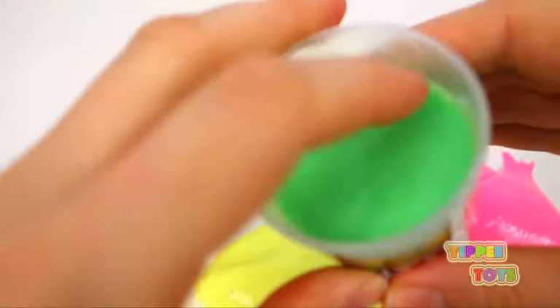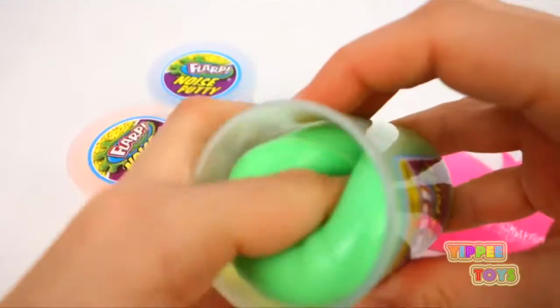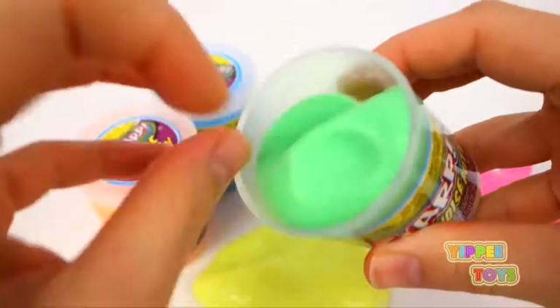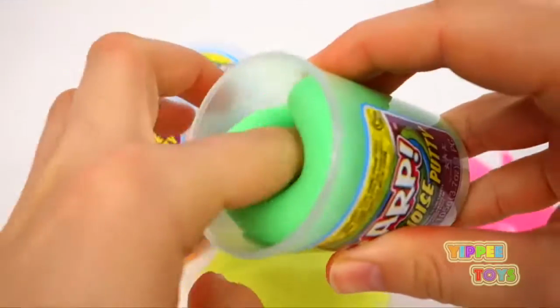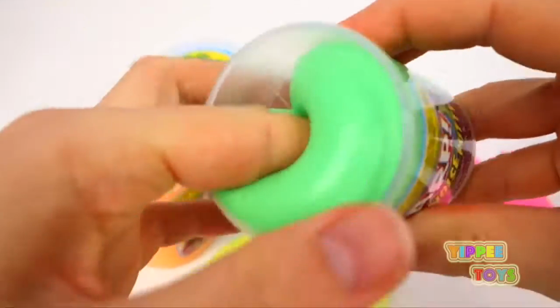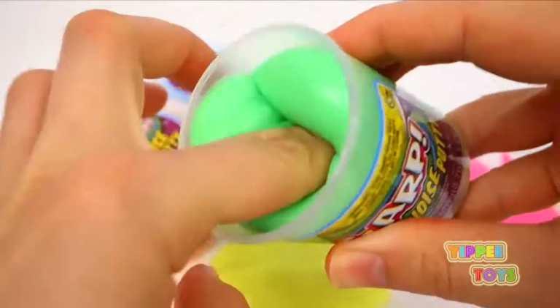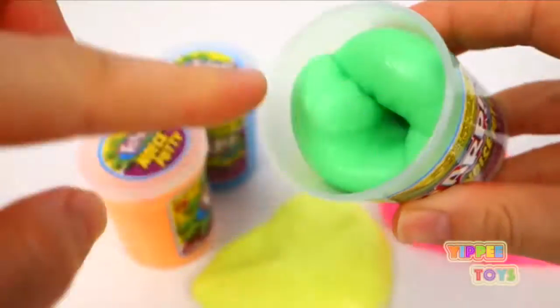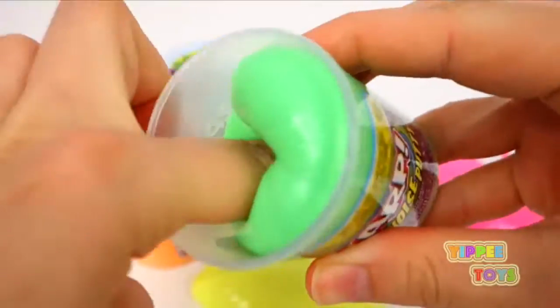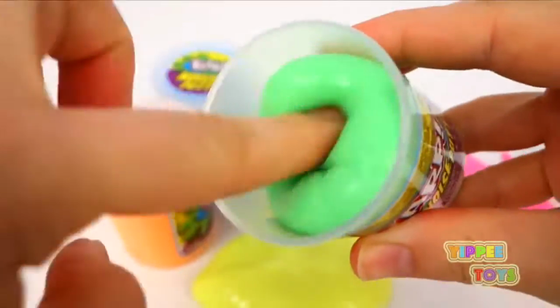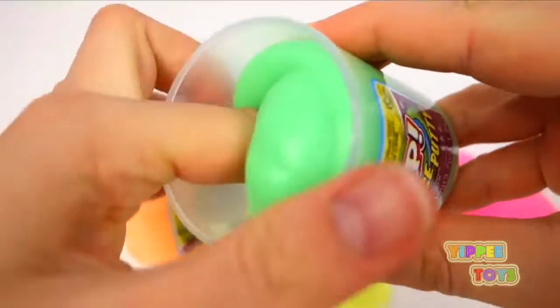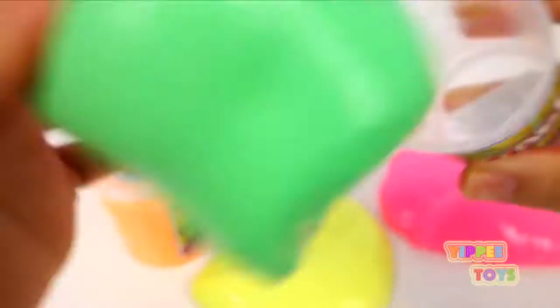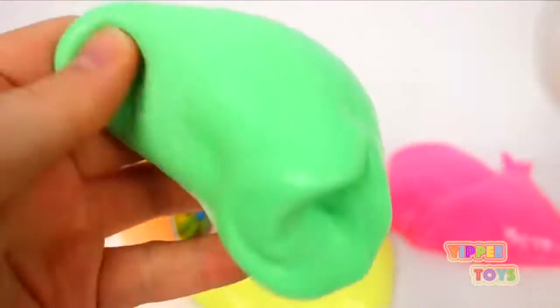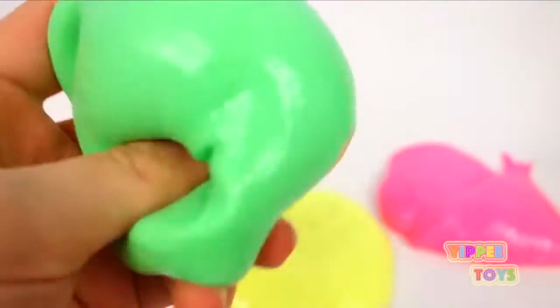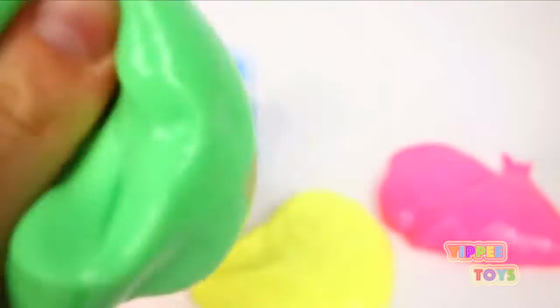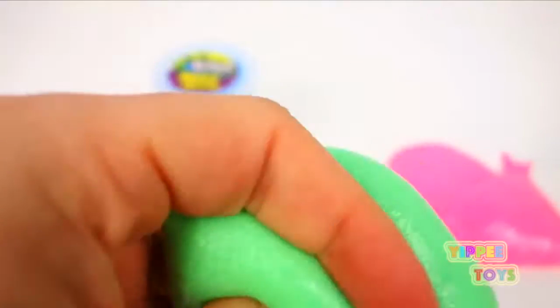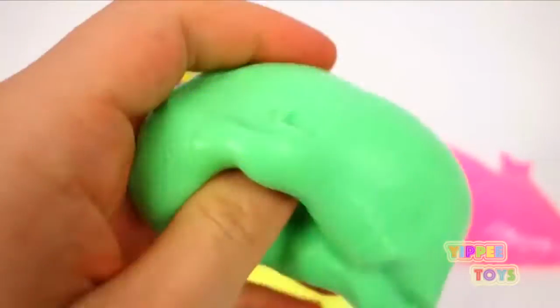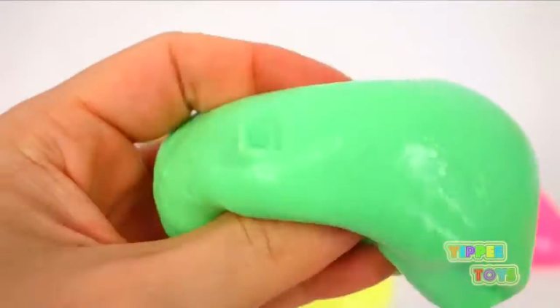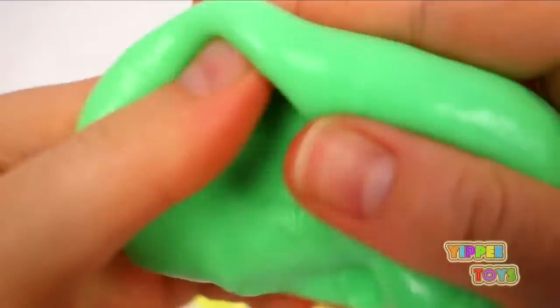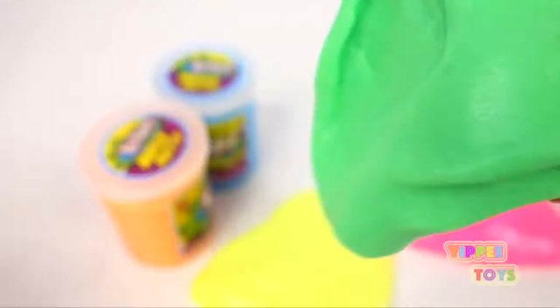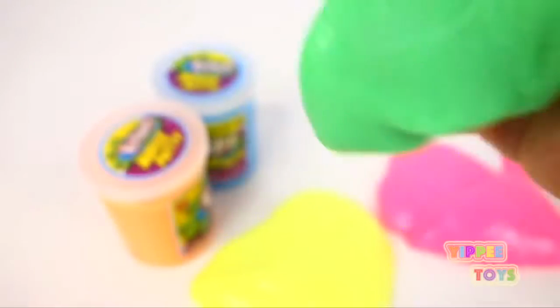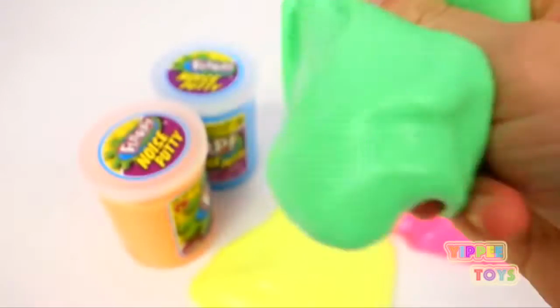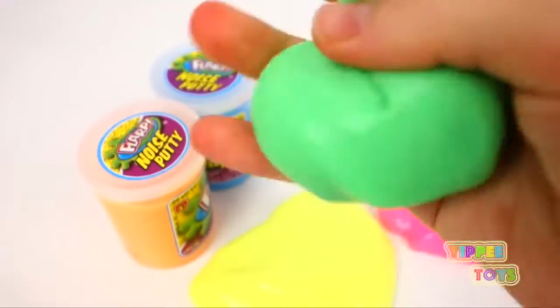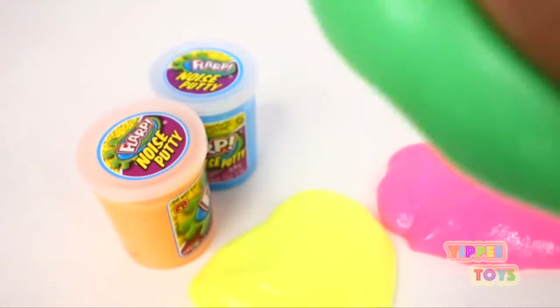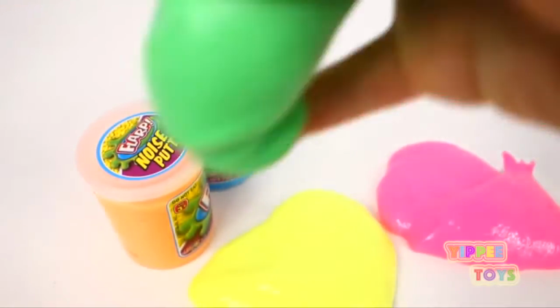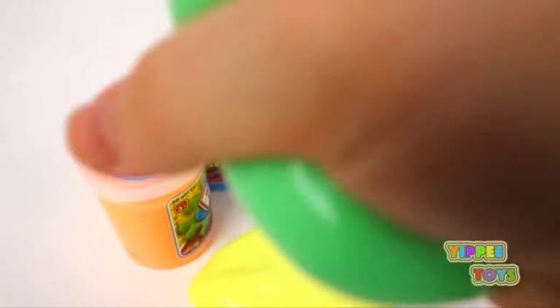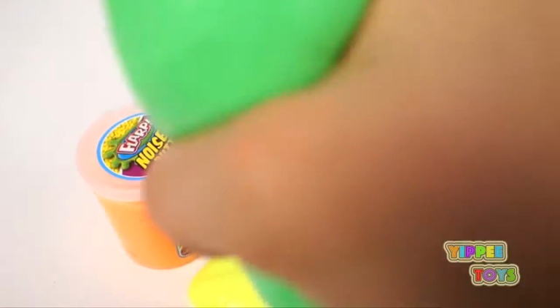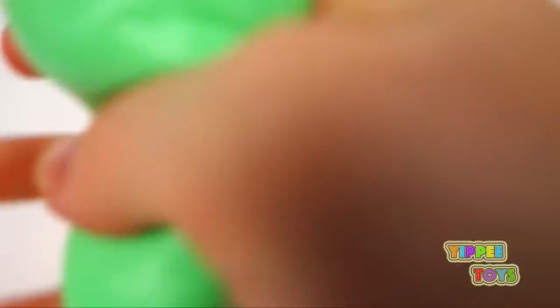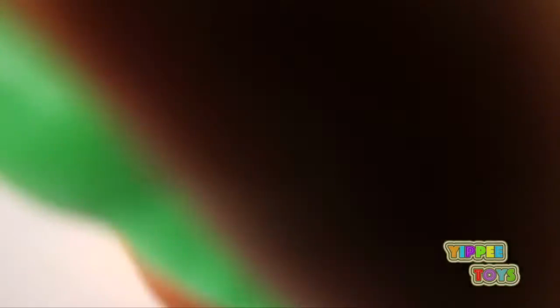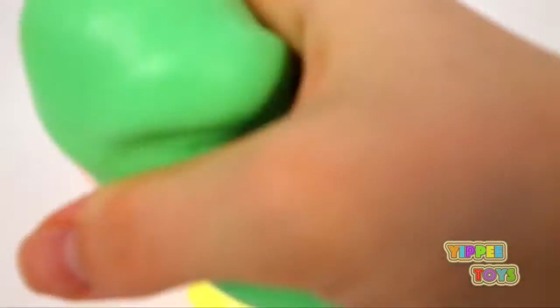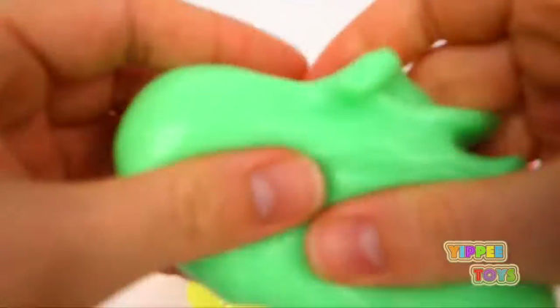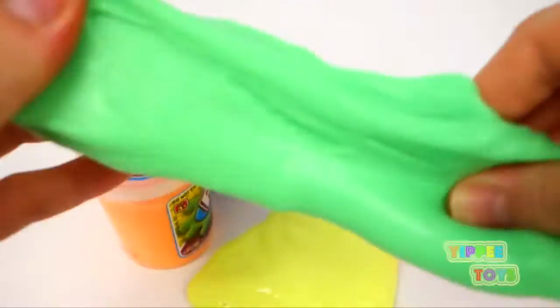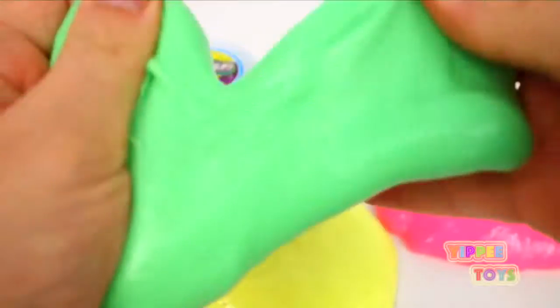Green. I just love this slime. Ewww. It feels funny.